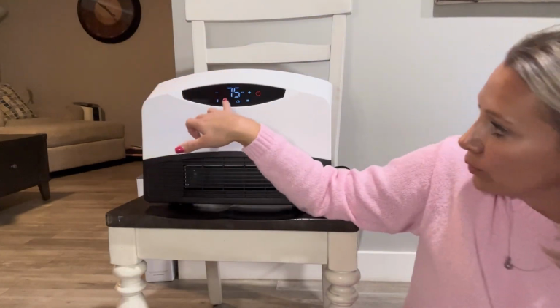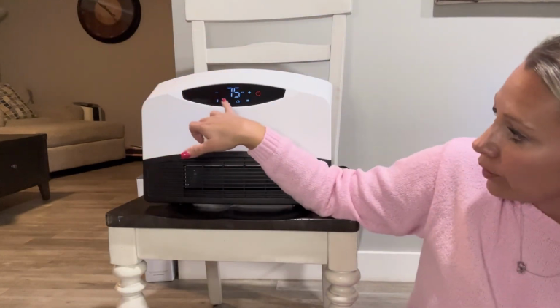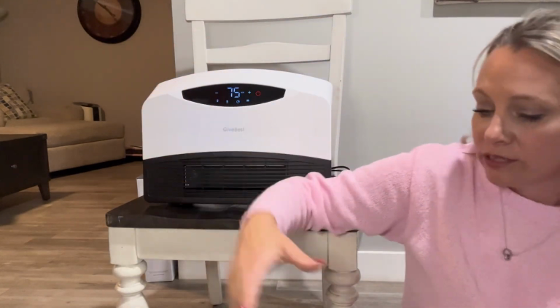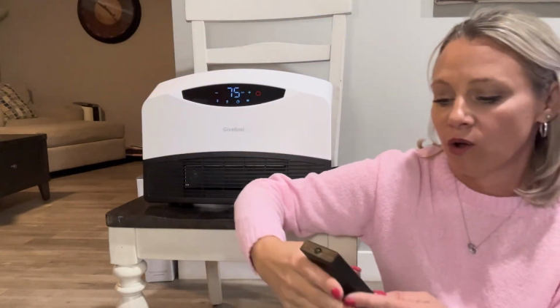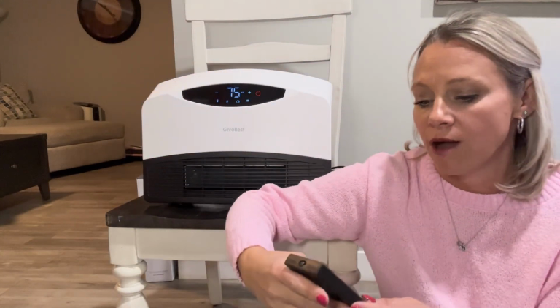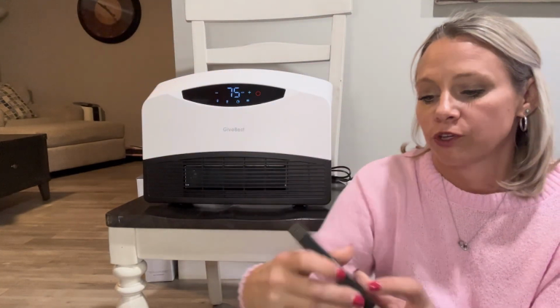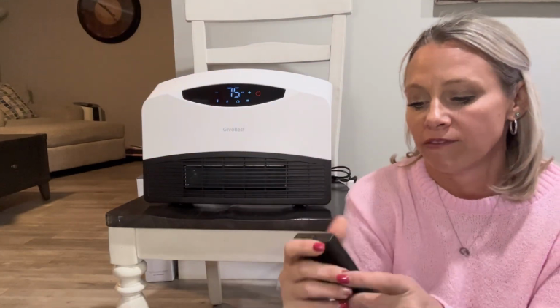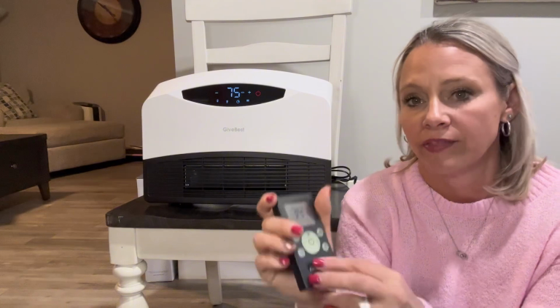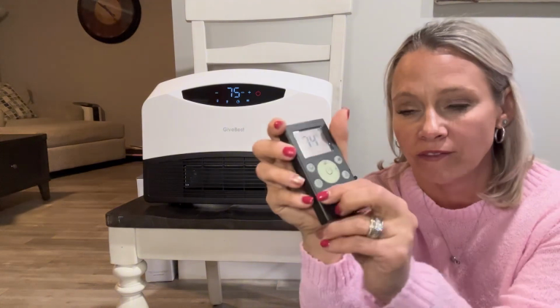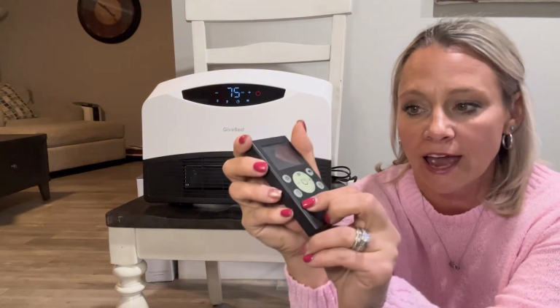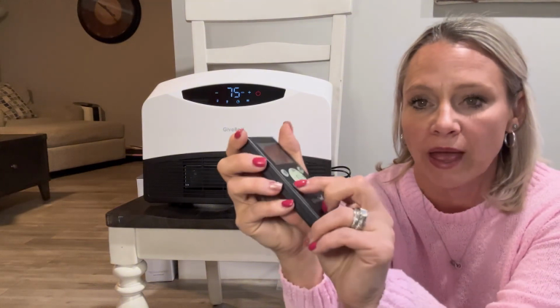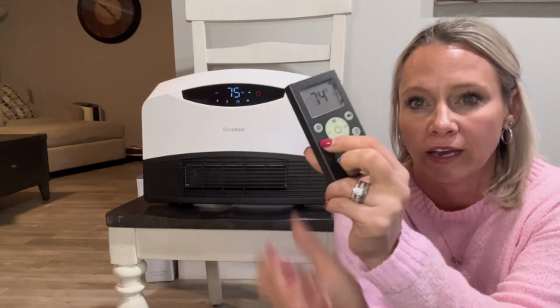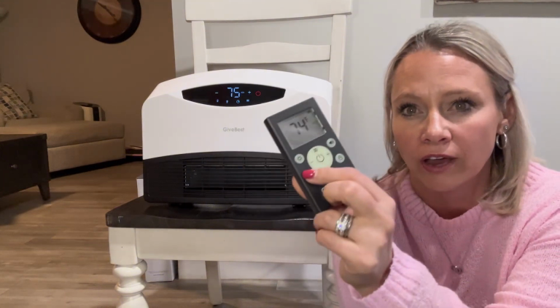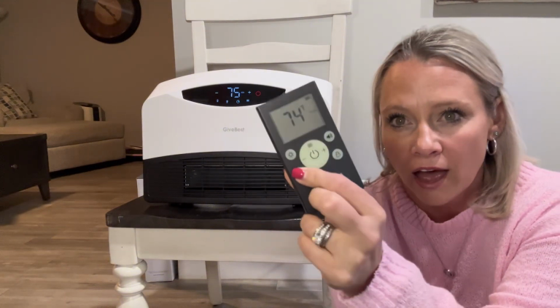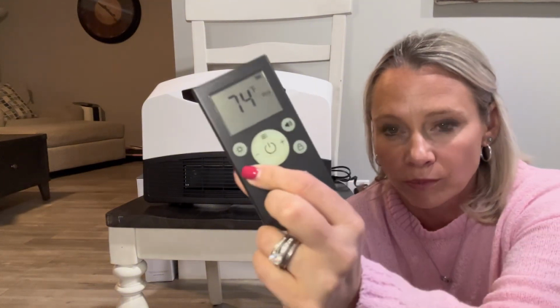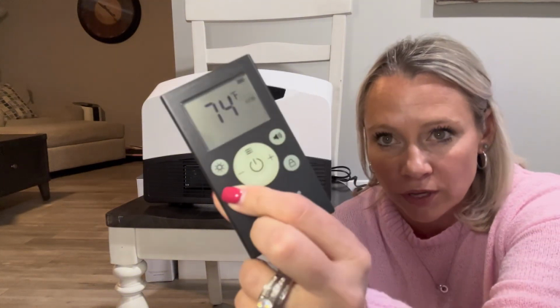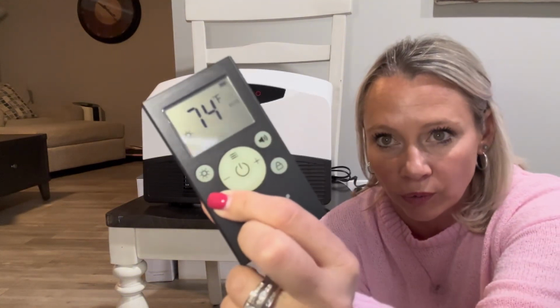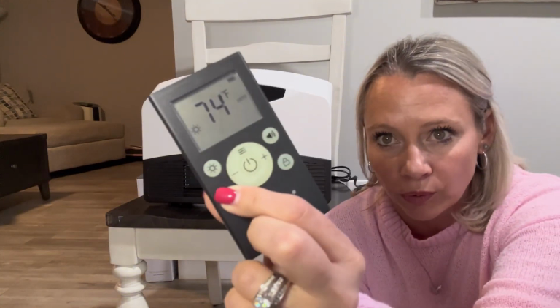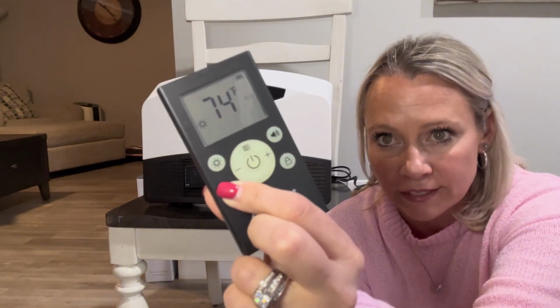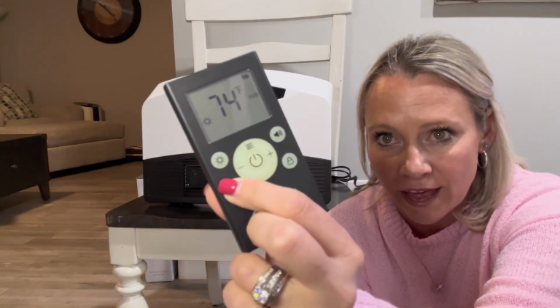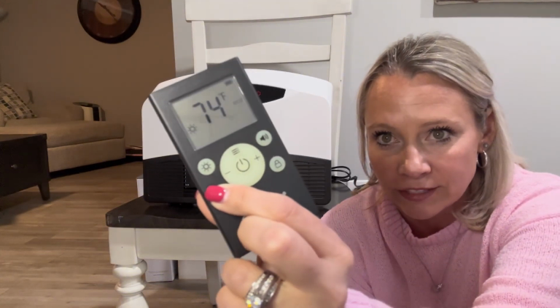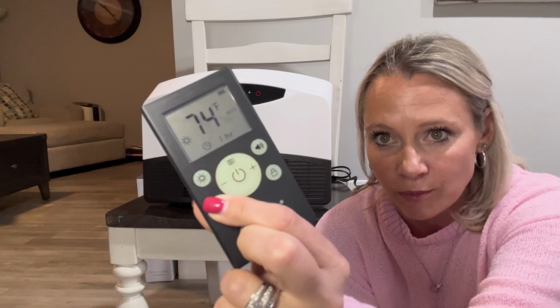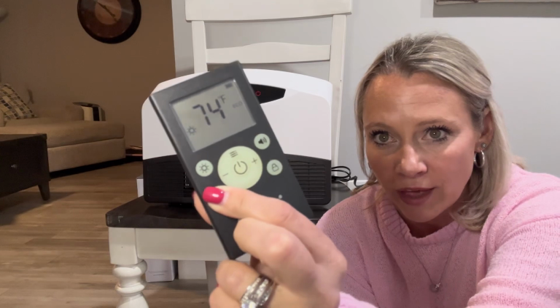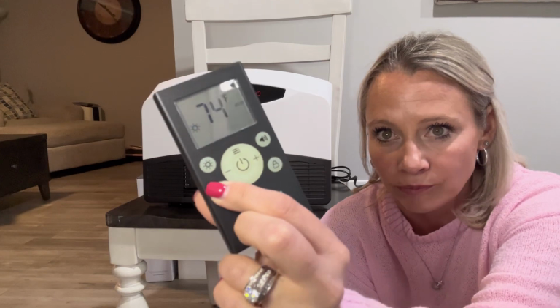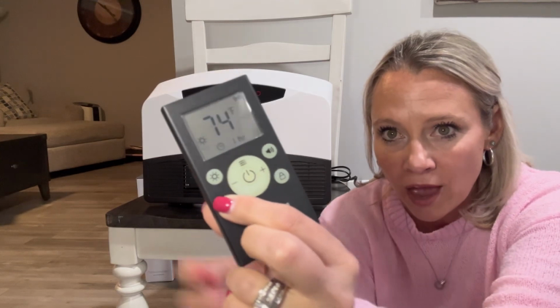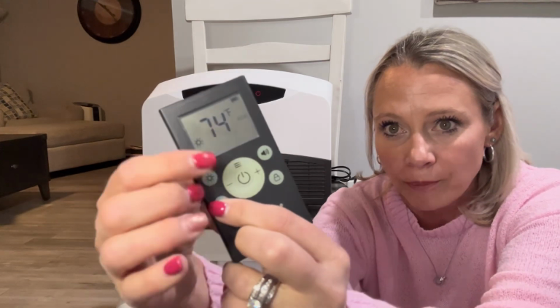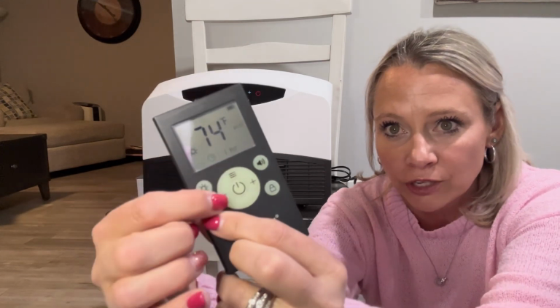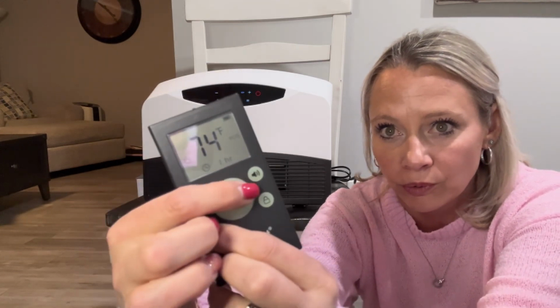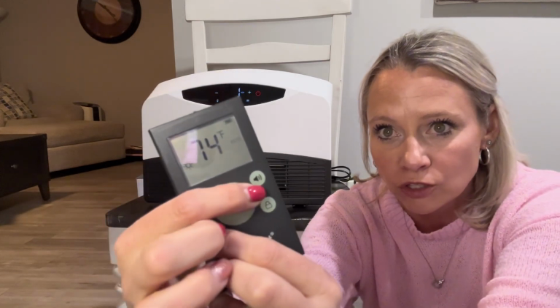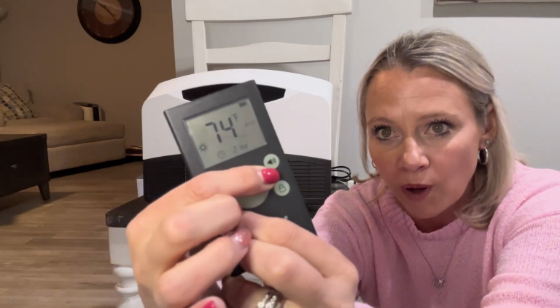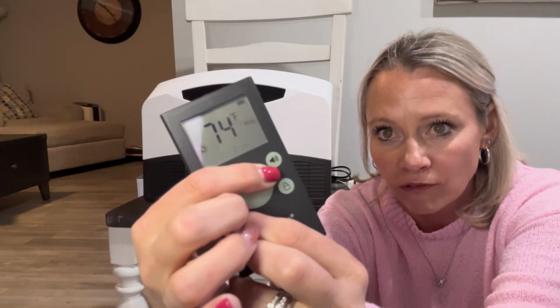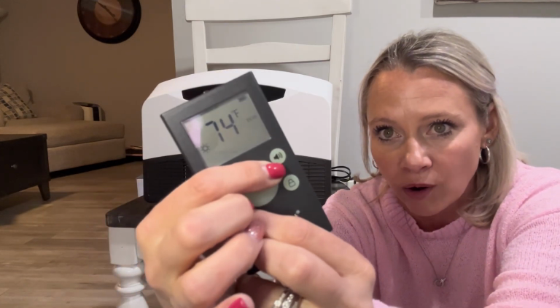You also have a timer button here, so you can set the timer up to 12 hours. It's really easy to set that.